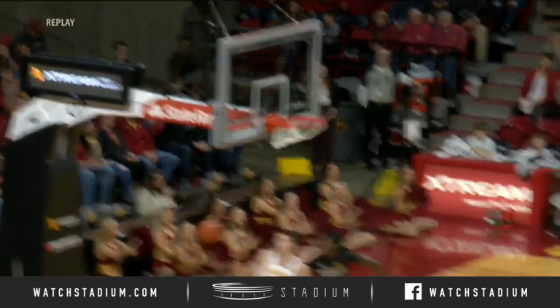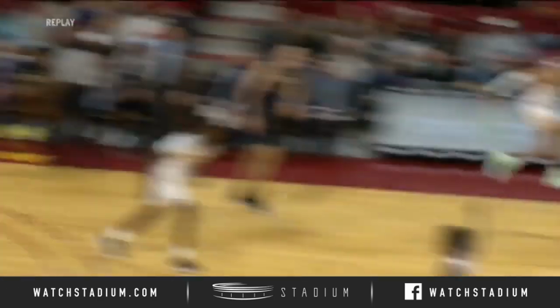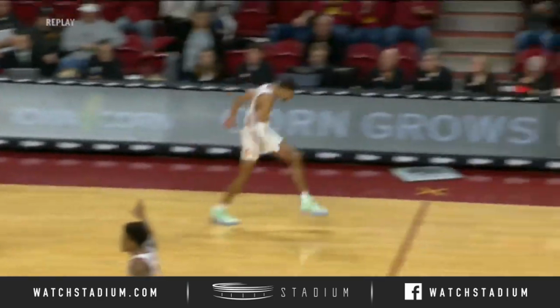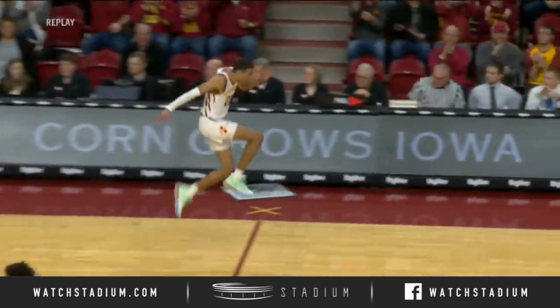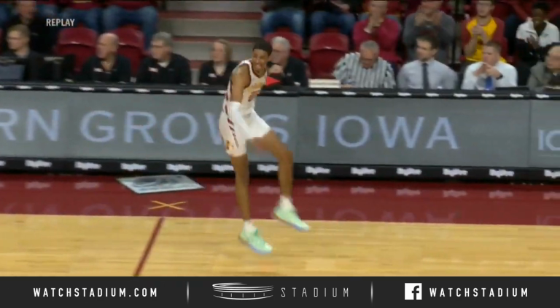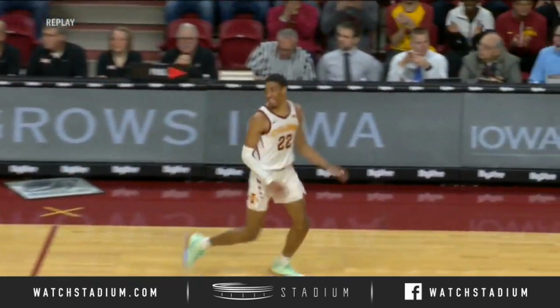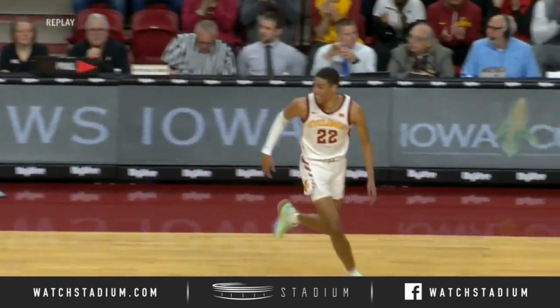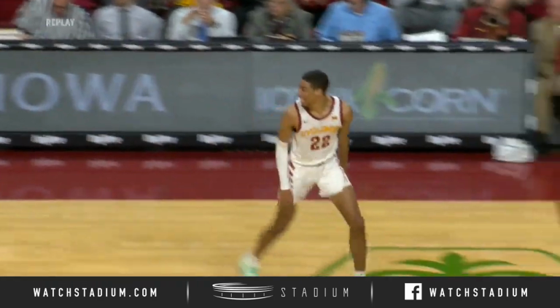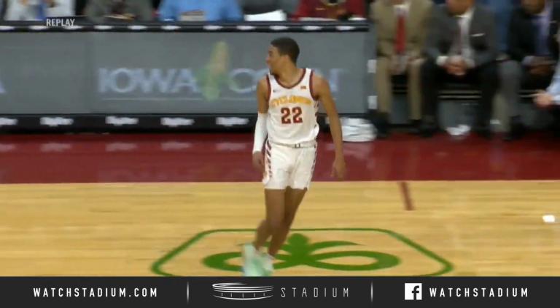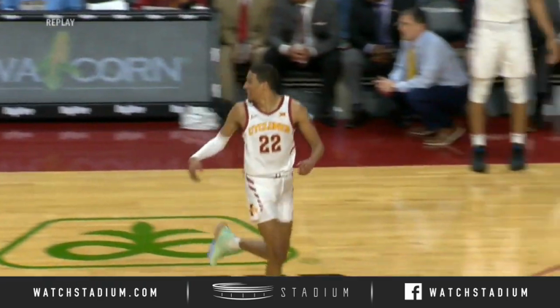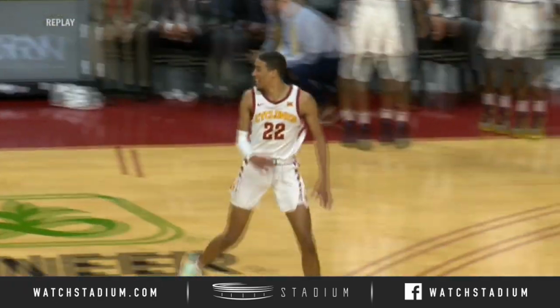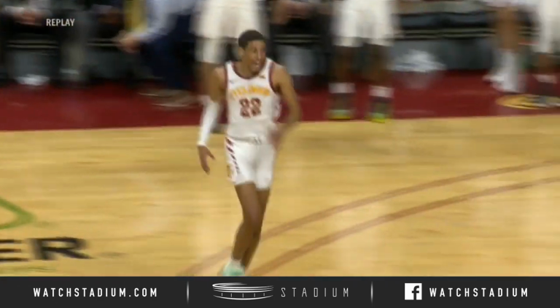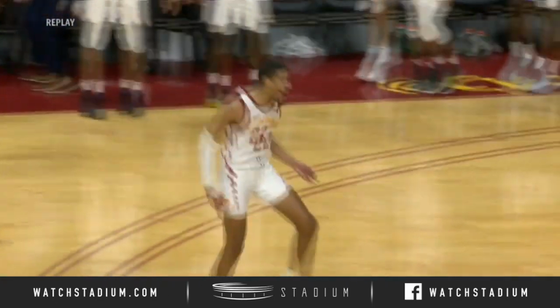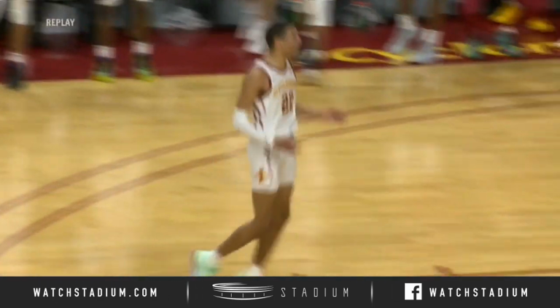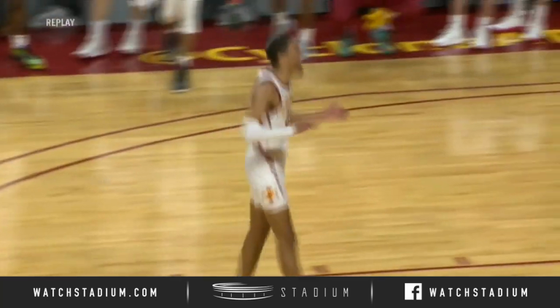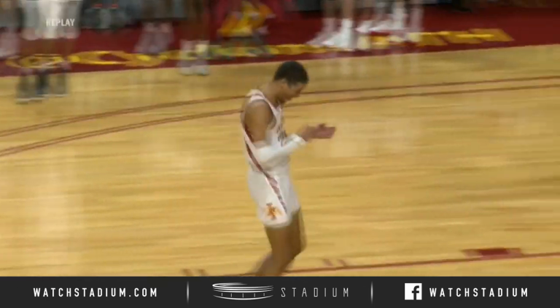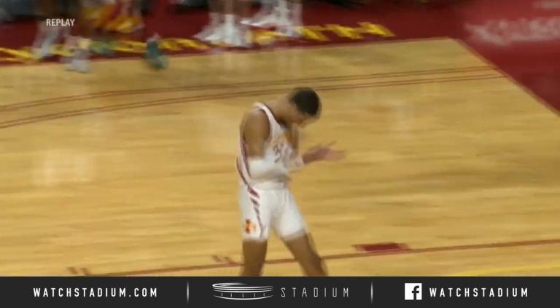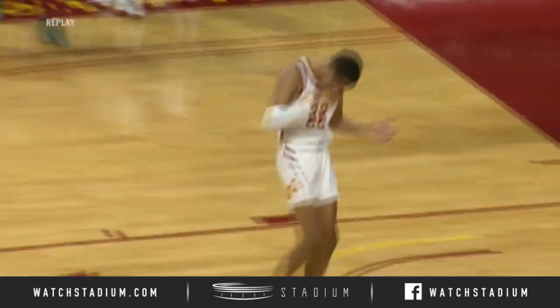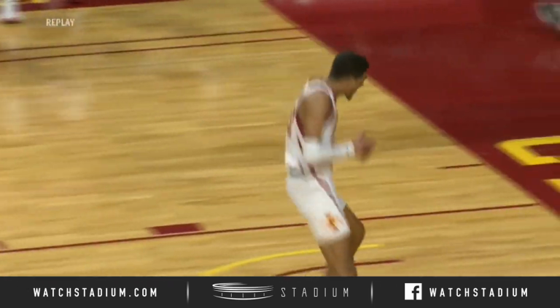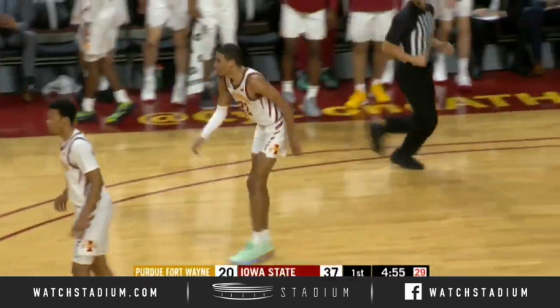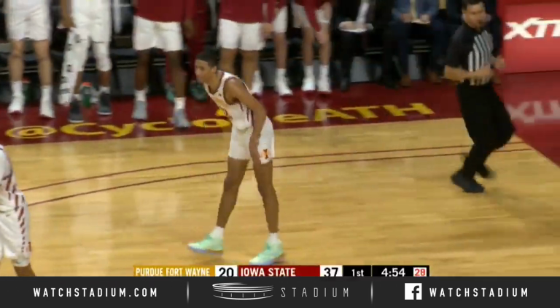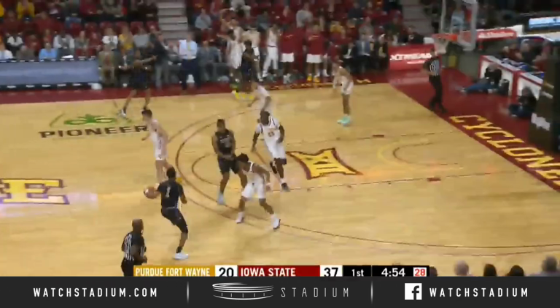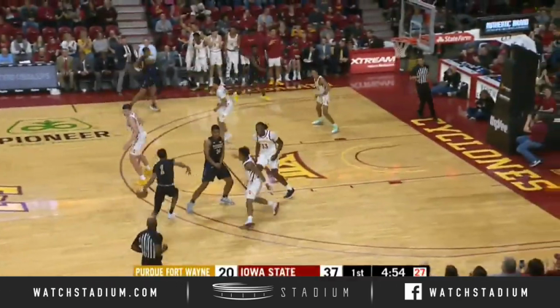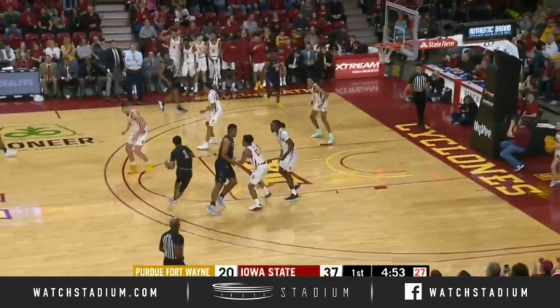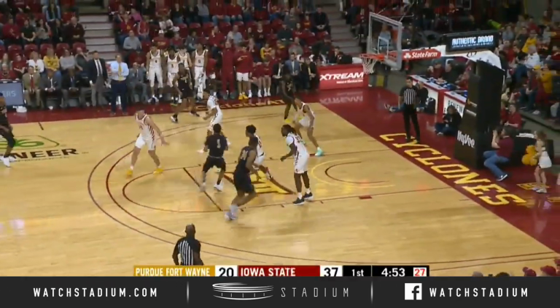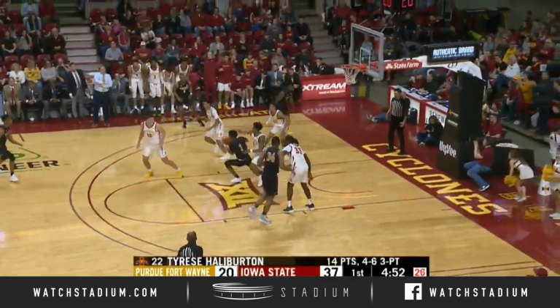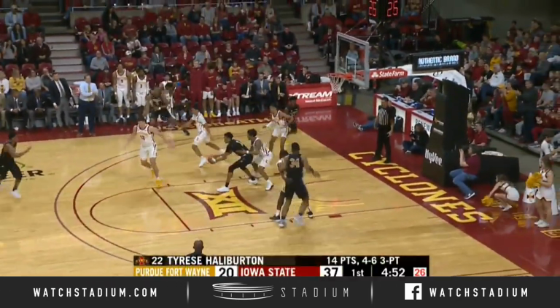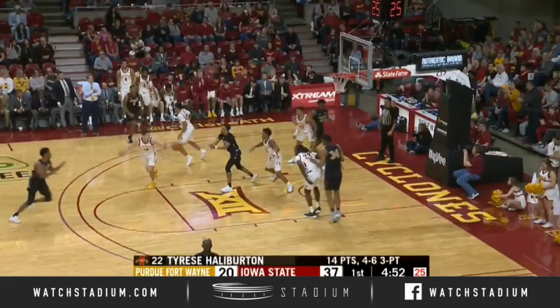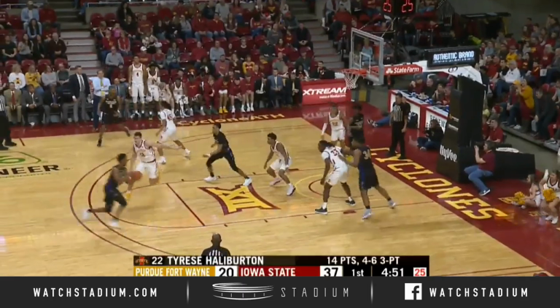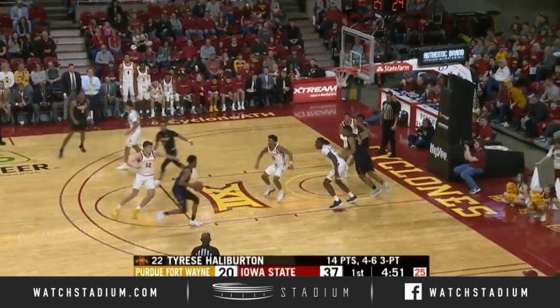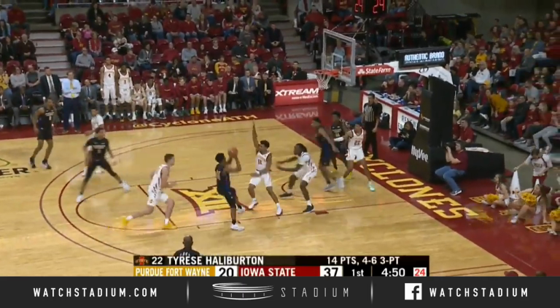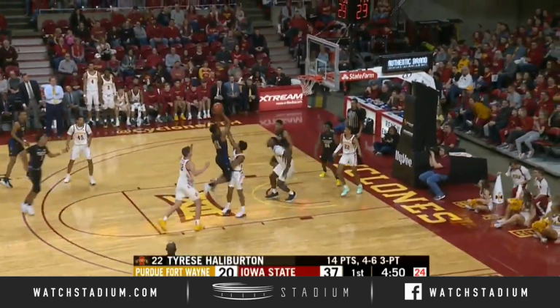A behind-the-back pass from Solomon Young to set him up — it's kind of like a drop pass. But to a good guy to drop. Solomon having a great first half. 14 in the first half for Halliburton. And the Cyclones lead it by 17.